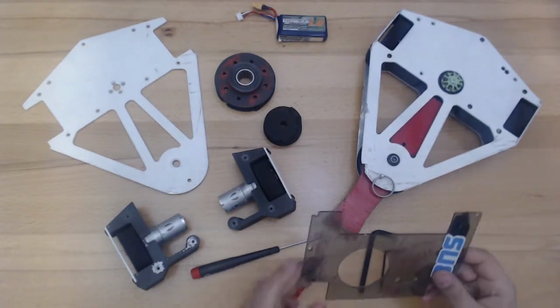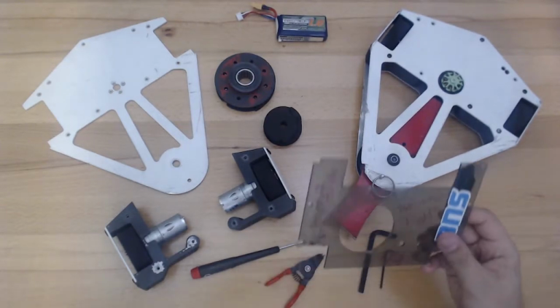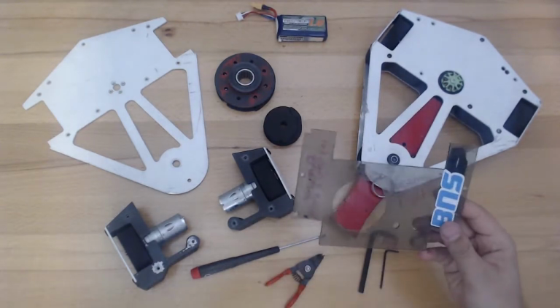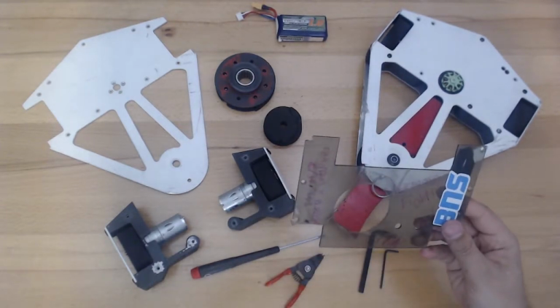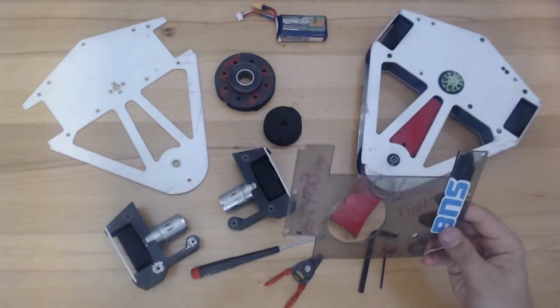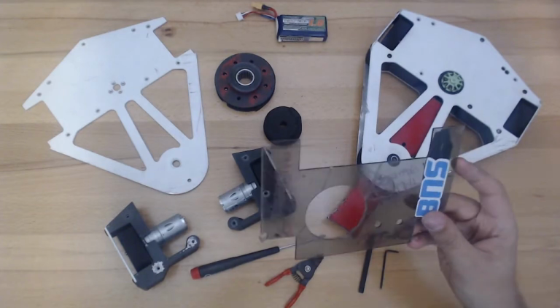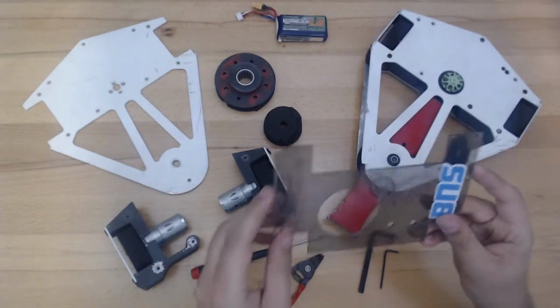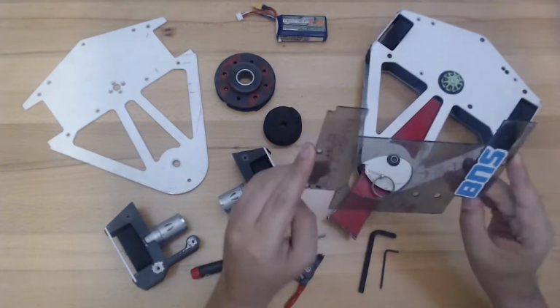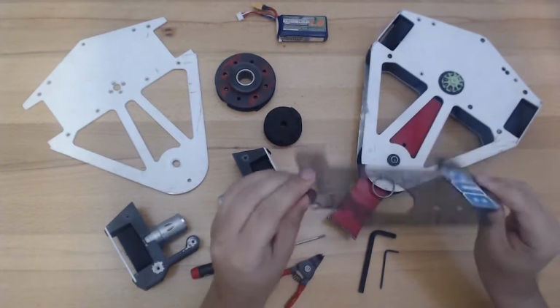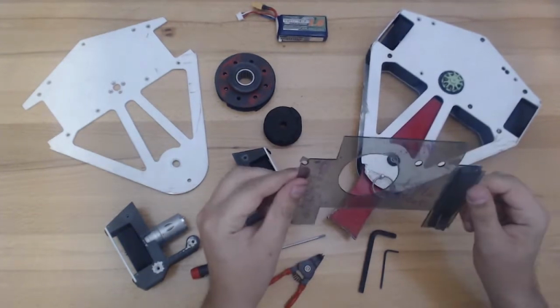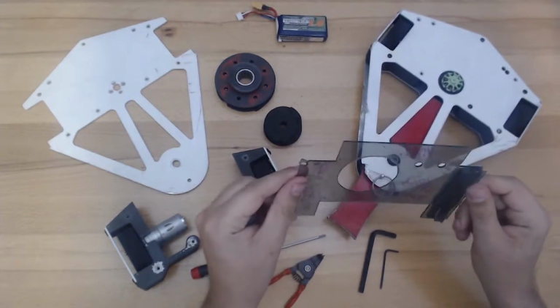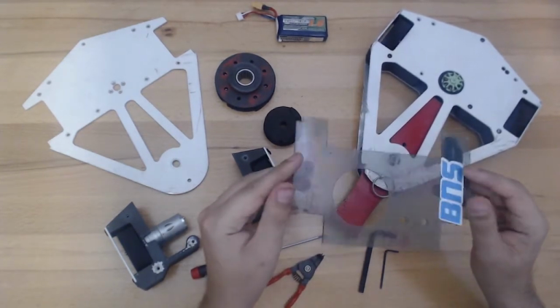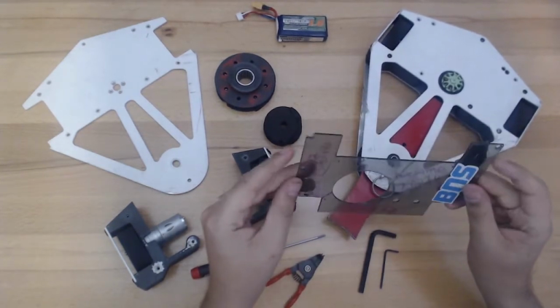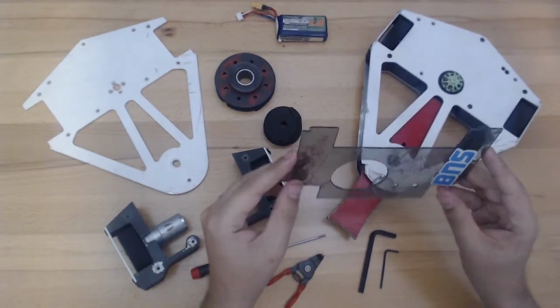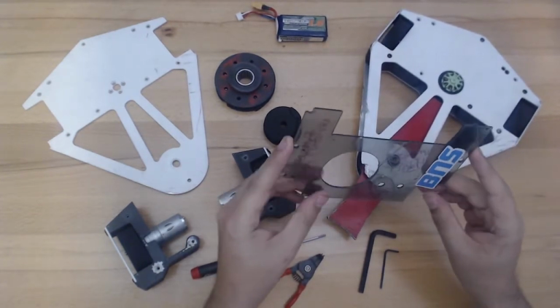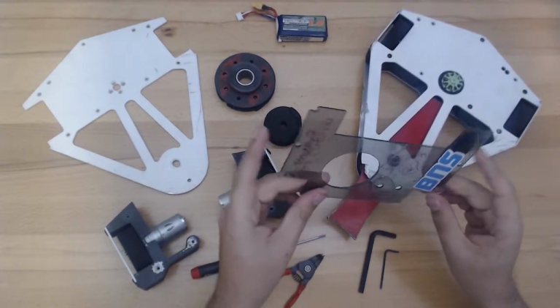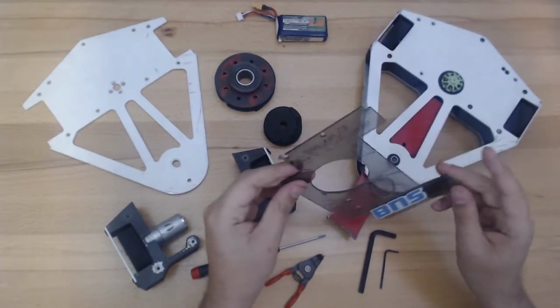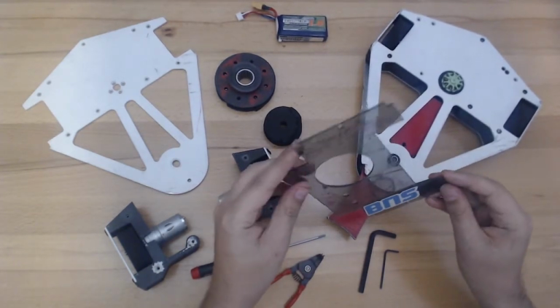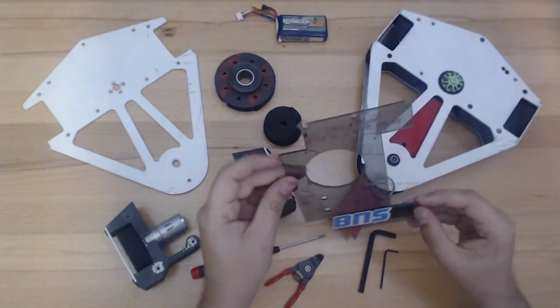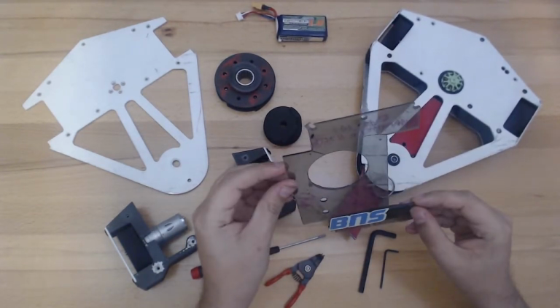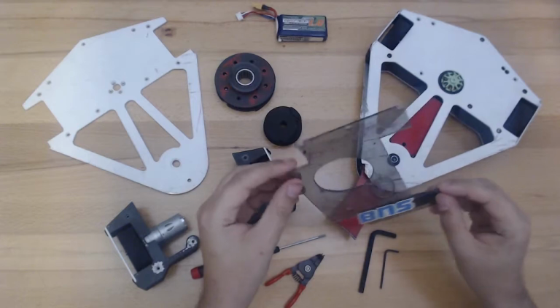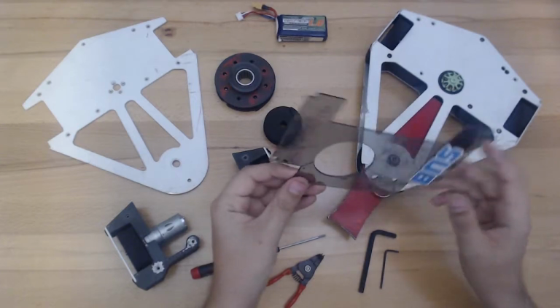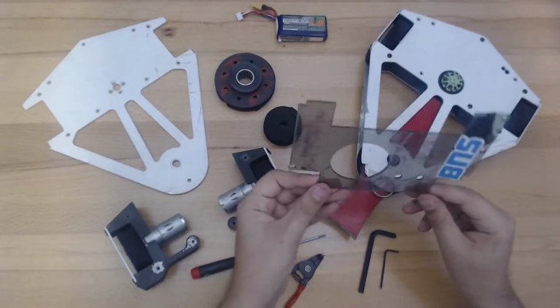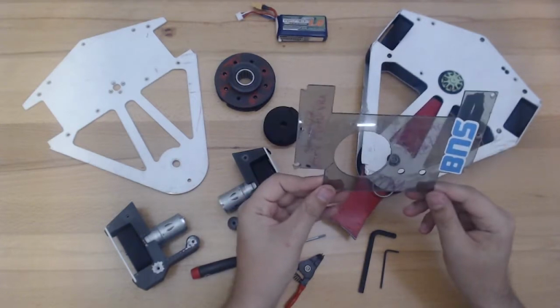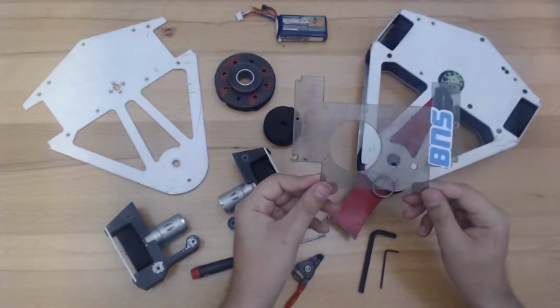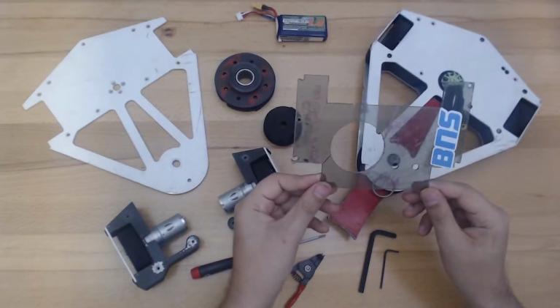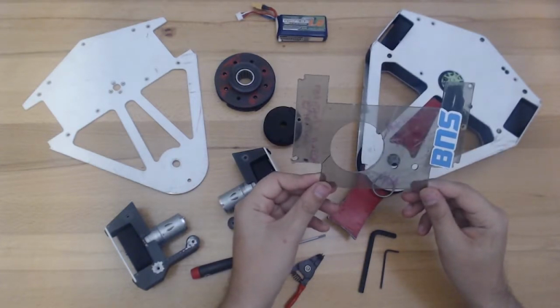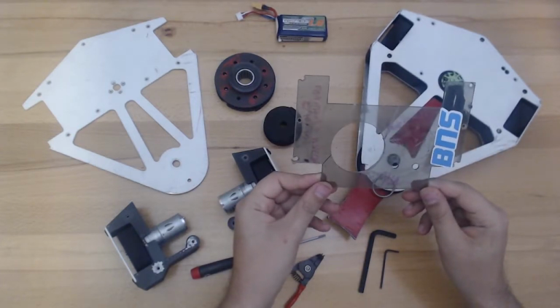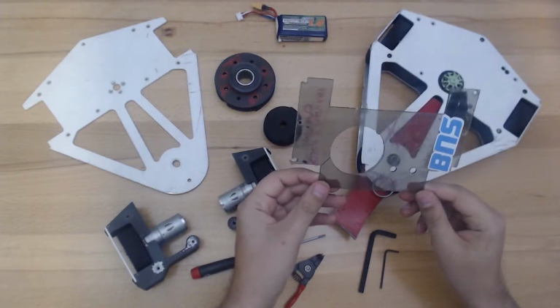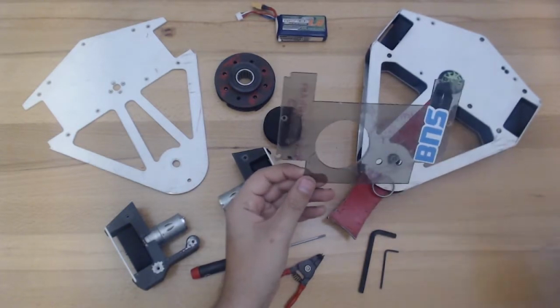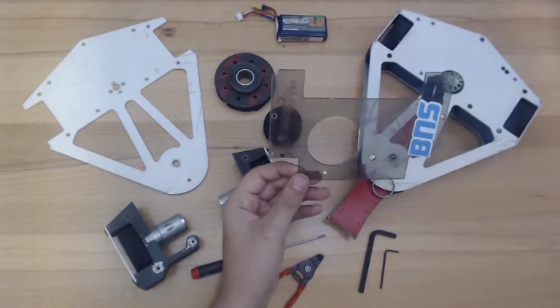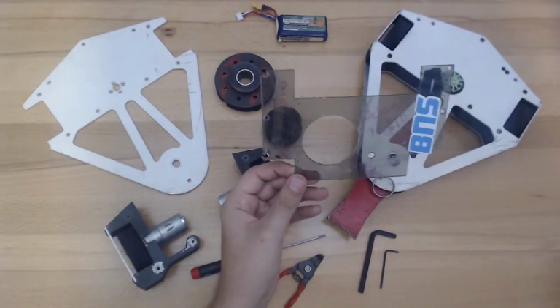The first one is the top cover from Phantom 2. During our fight, I managed to crack it pretty significantly, and they were kind enough to give it to me as a war trophy.